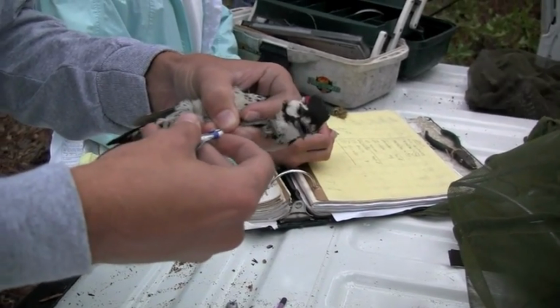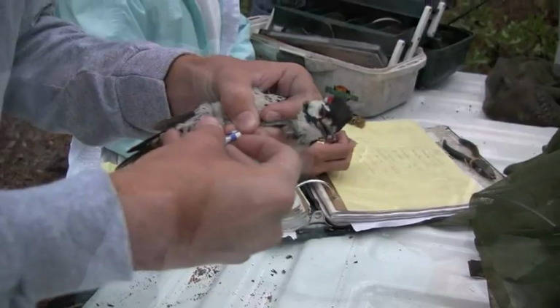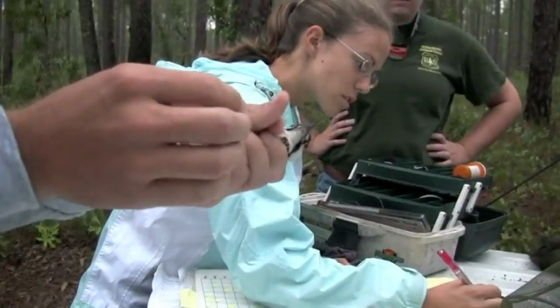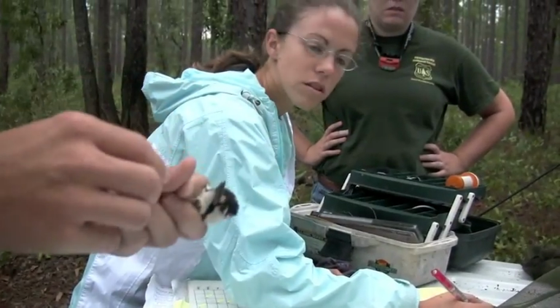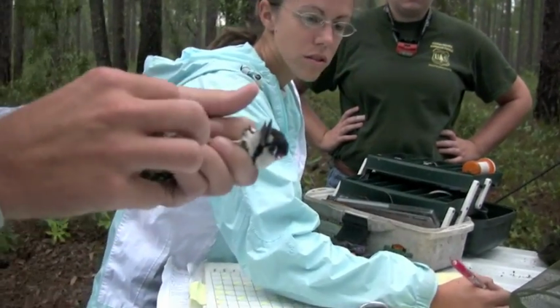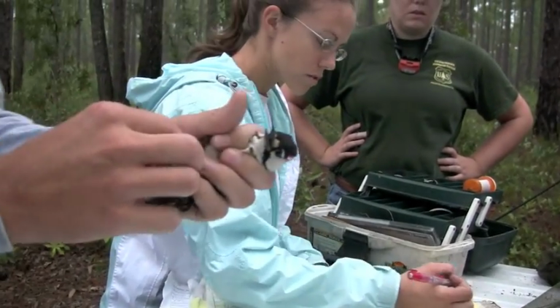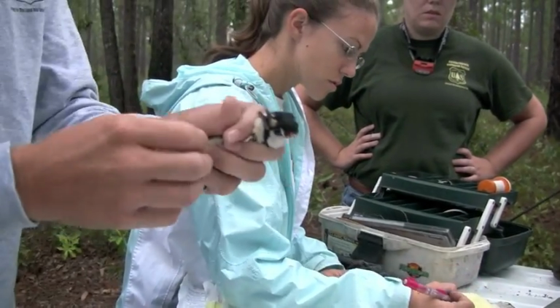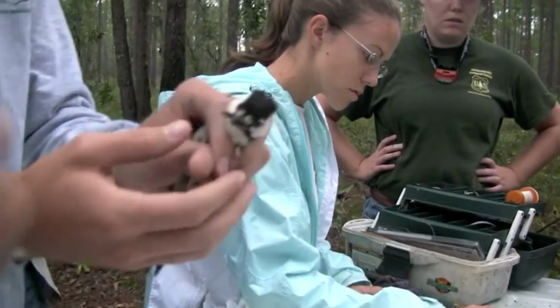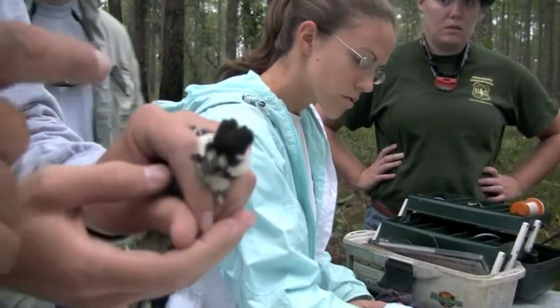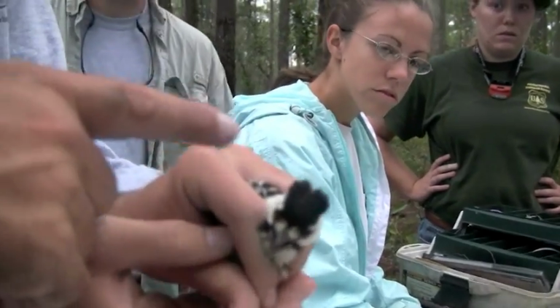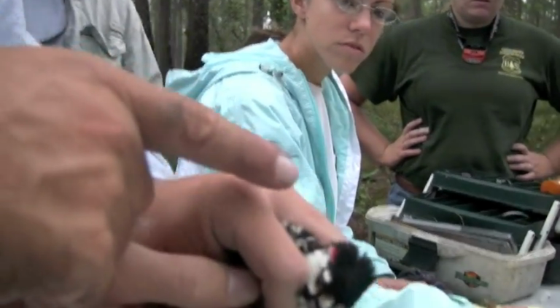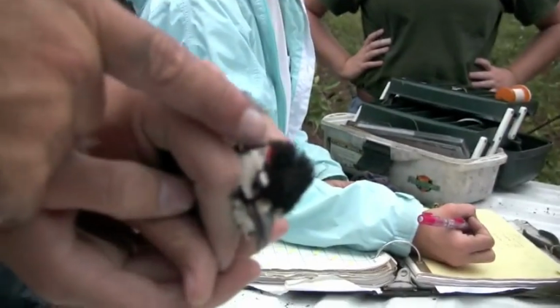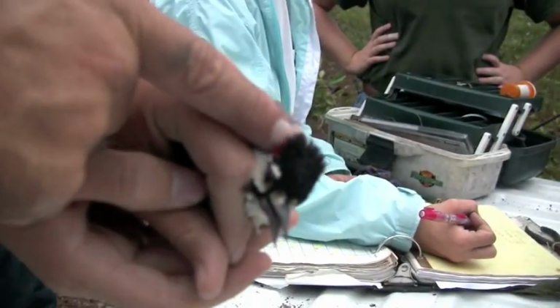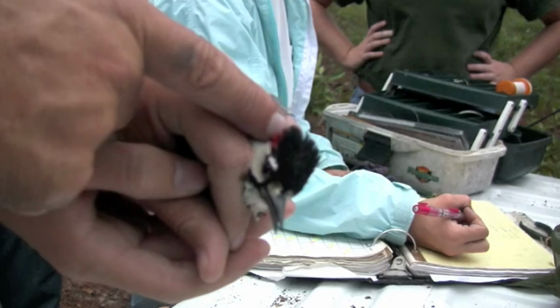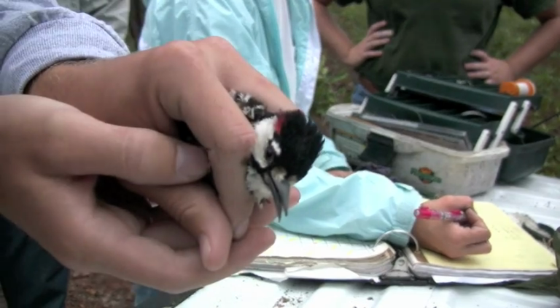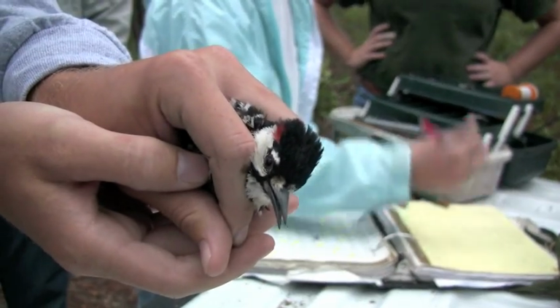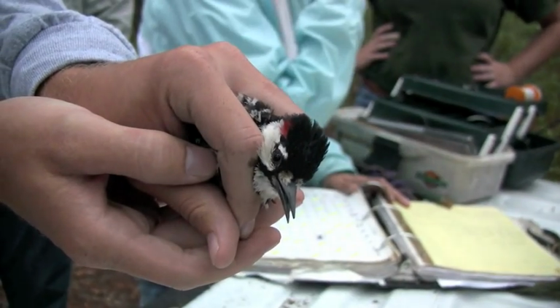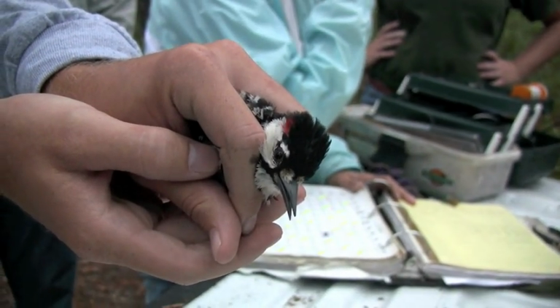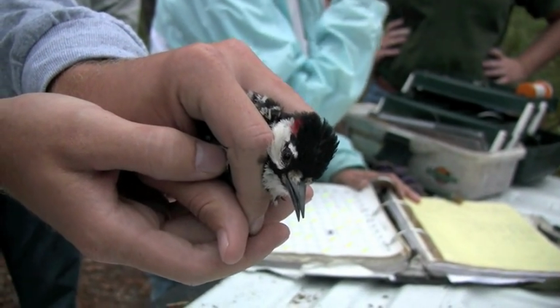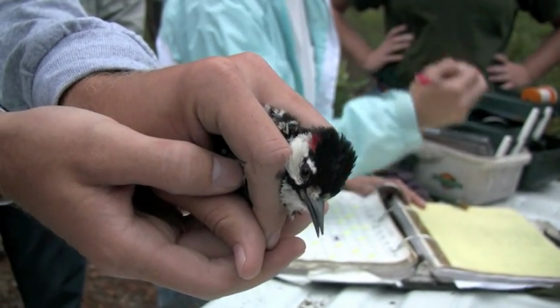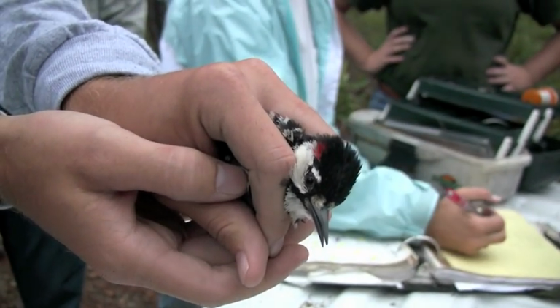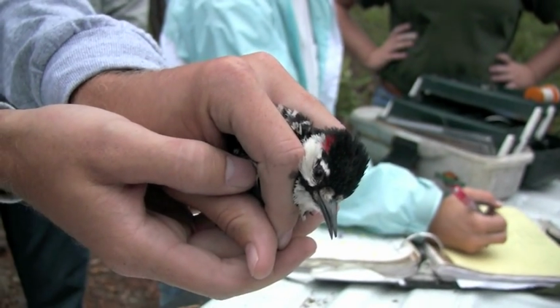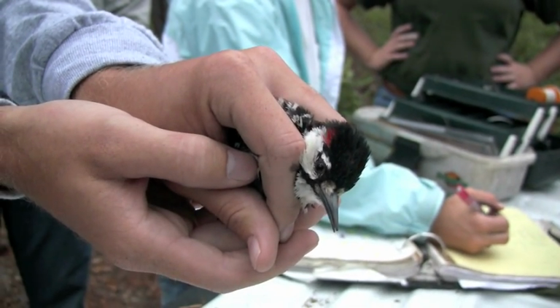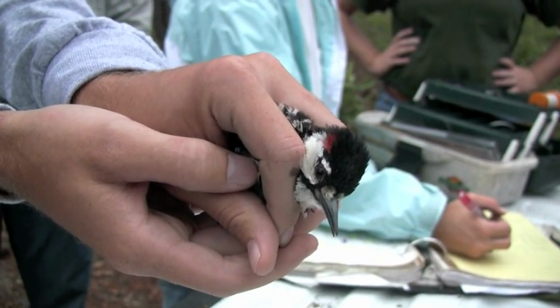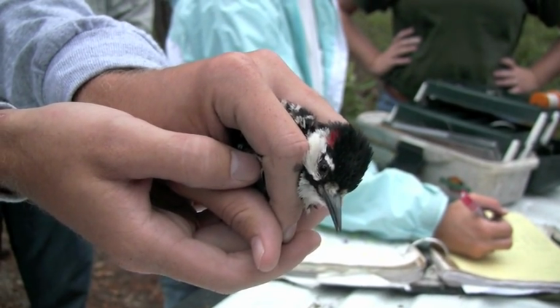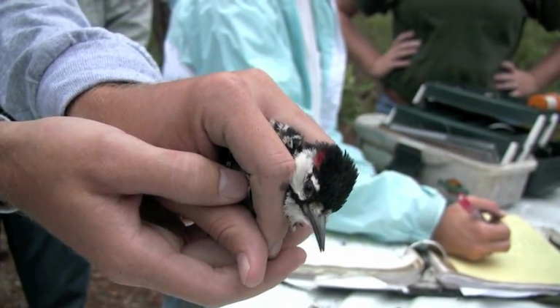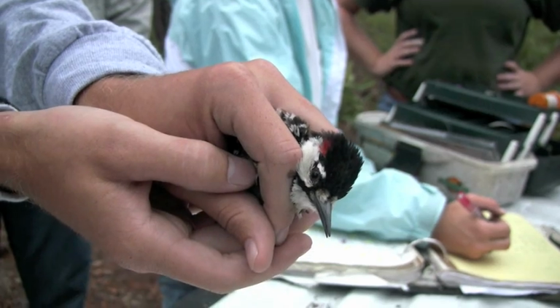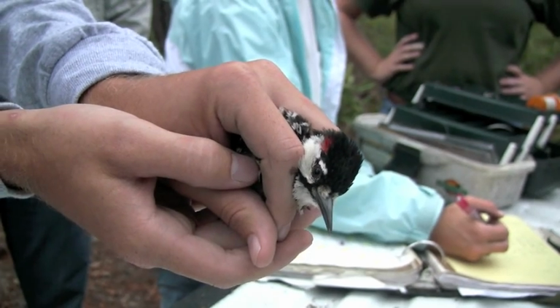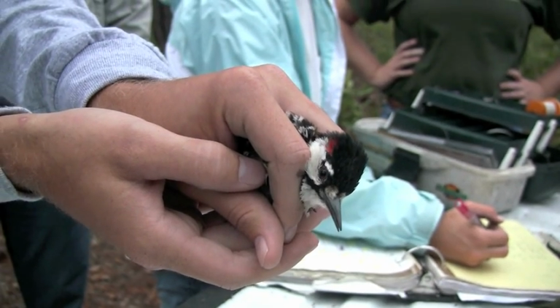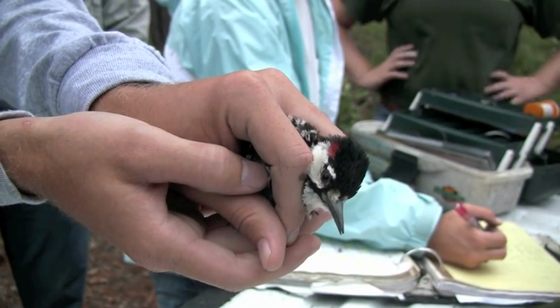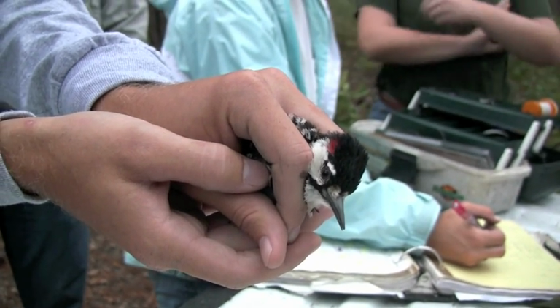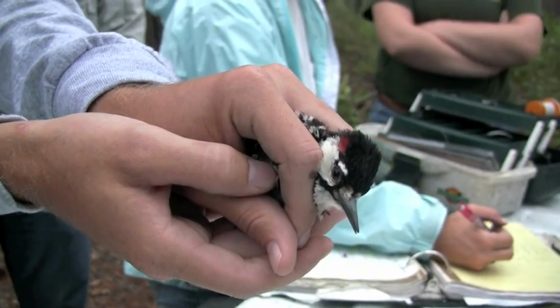The red cockaded woodpecker is a small bird measuring about 7 inches tall and is identified by a white cheek patch and the black and white bars on its back. The male birds have a few red feathers on the side of its head that are absent in the females.